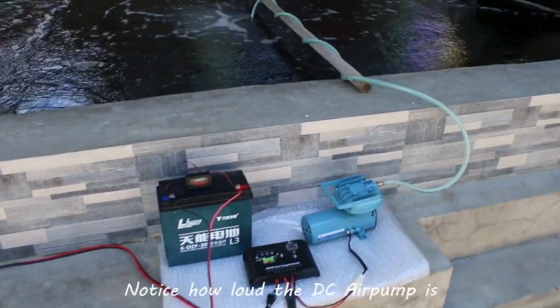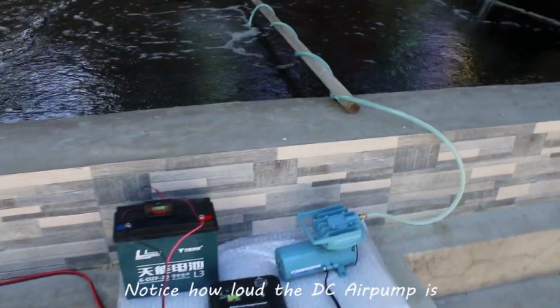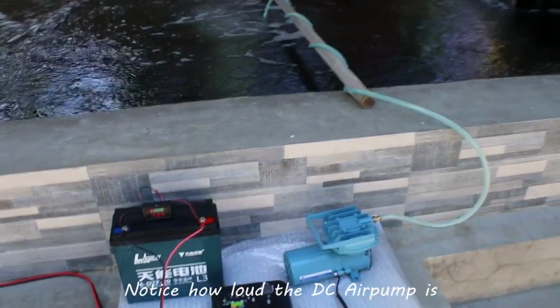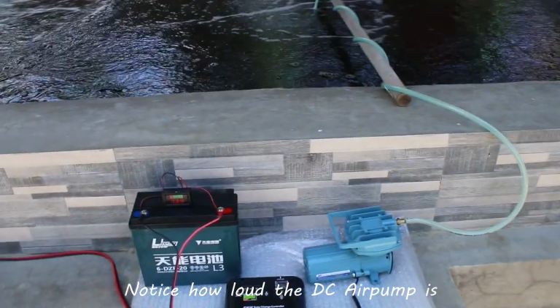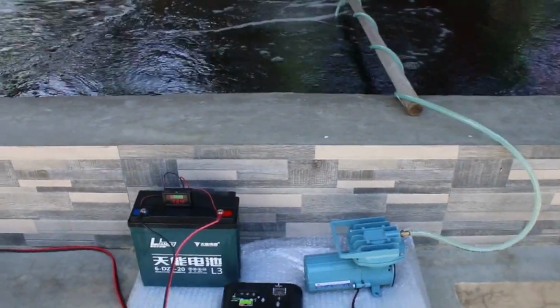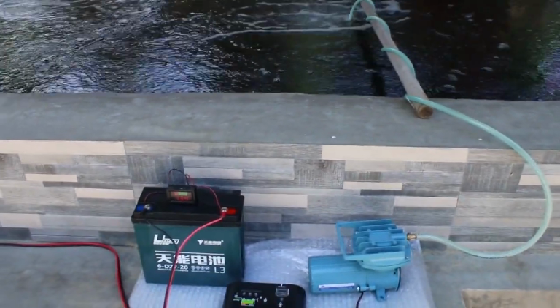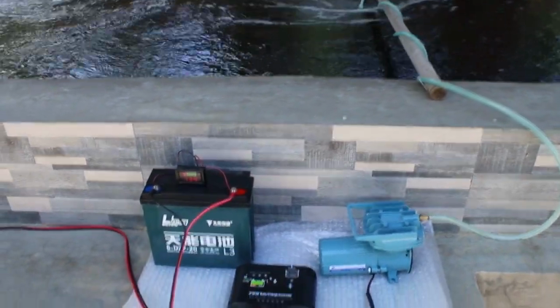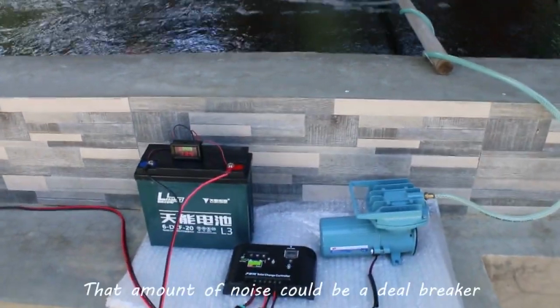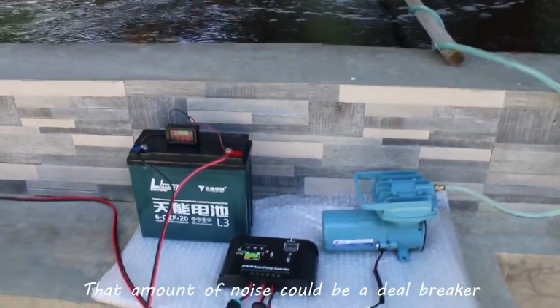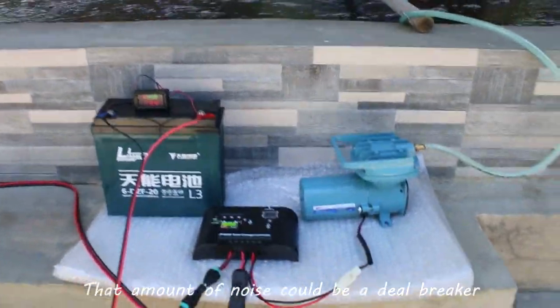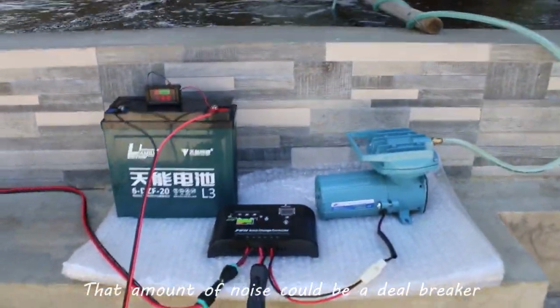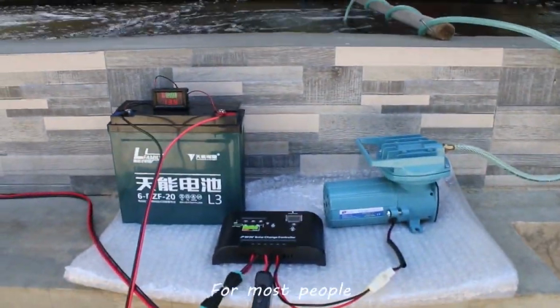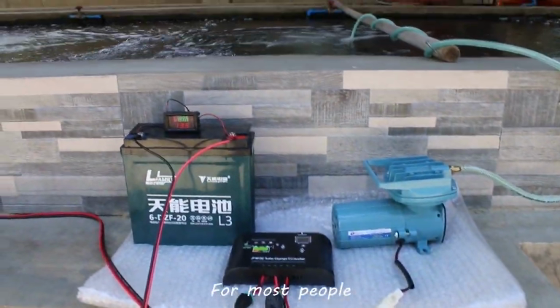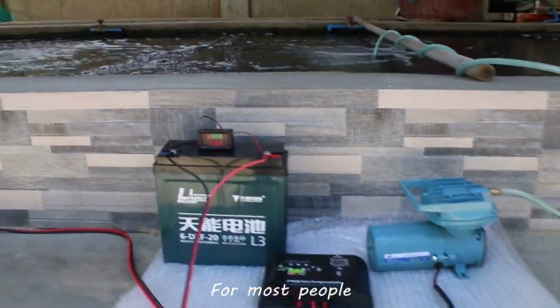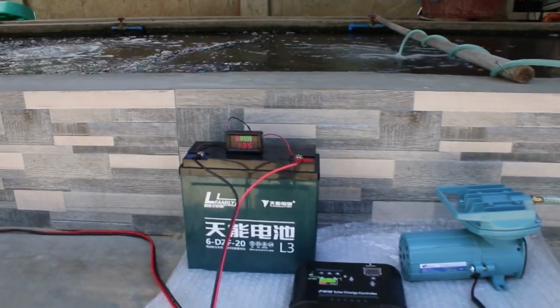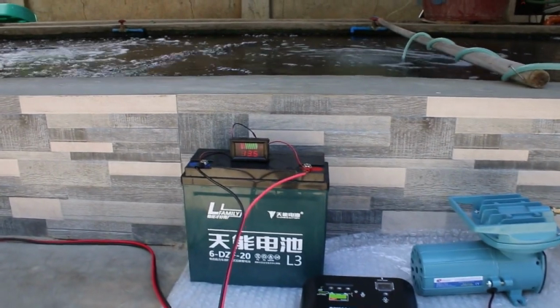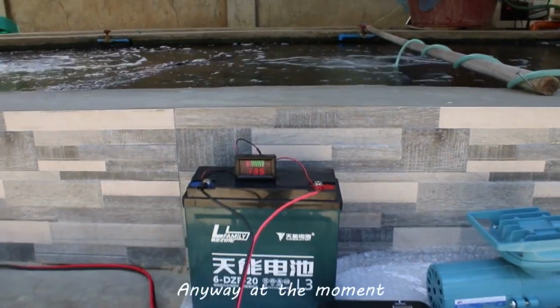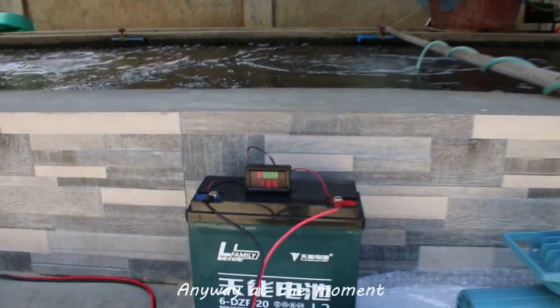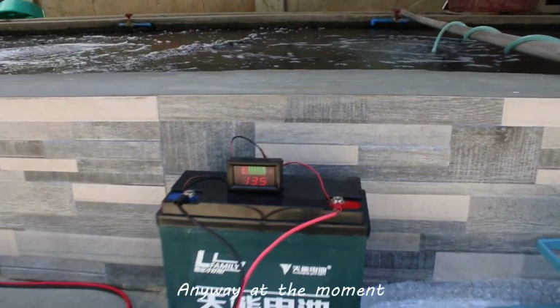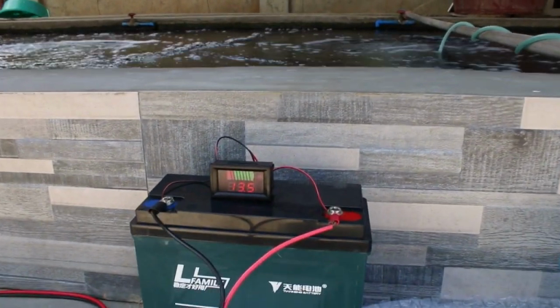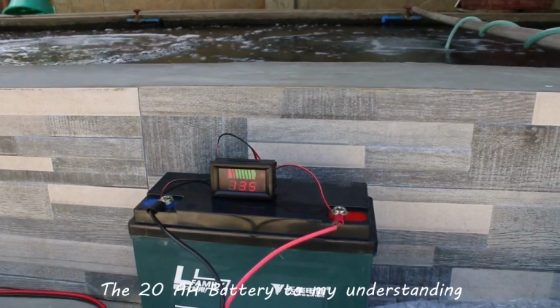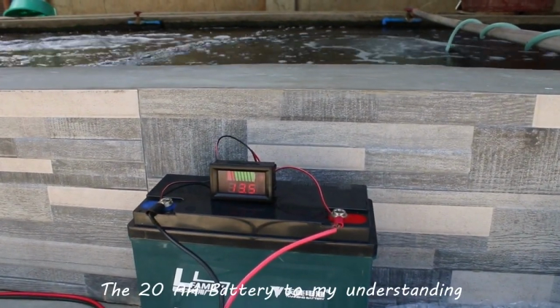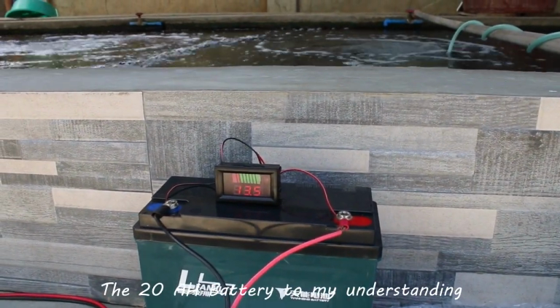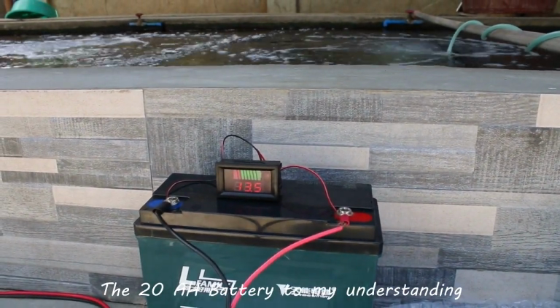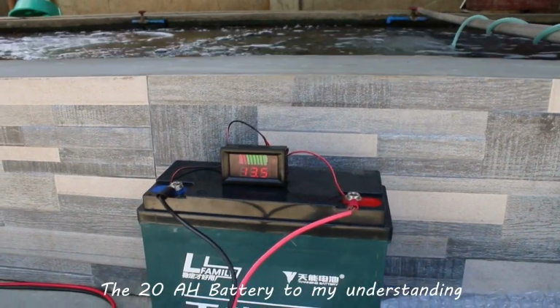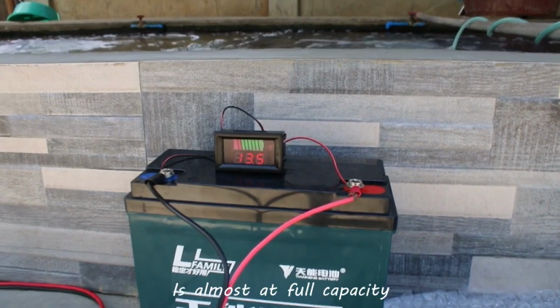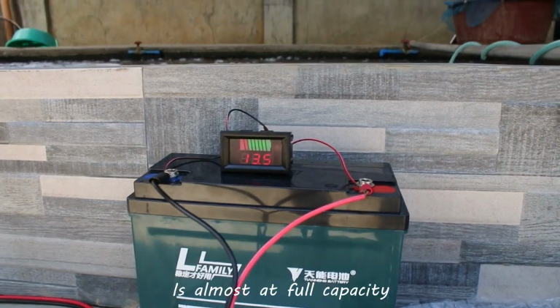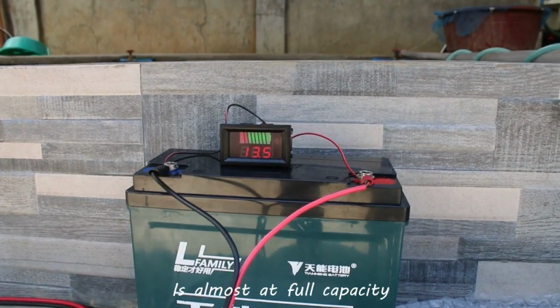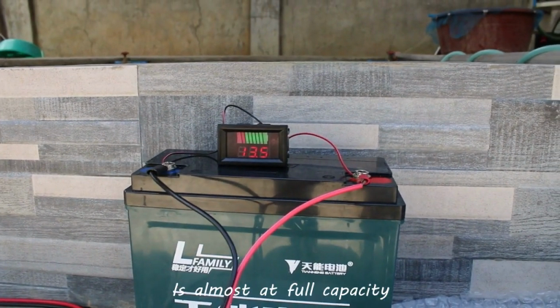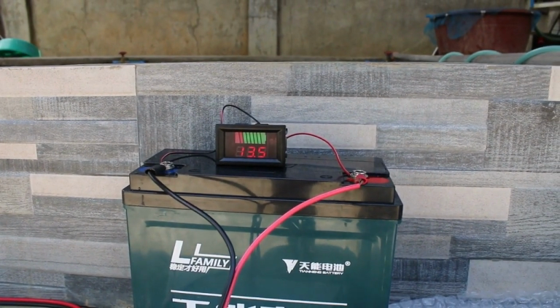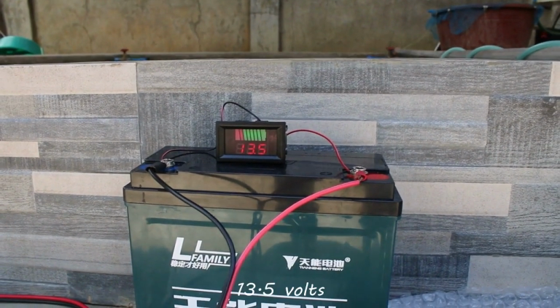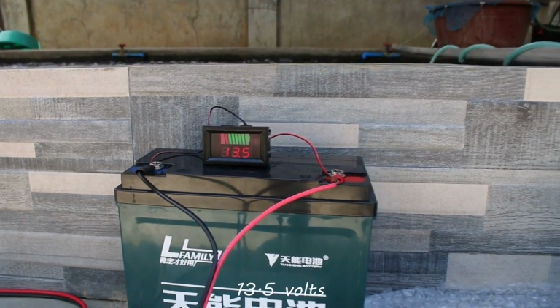Notice how loud the DC air pump is — that amount of noise could be a deal breaker for most people. At the moment, the 20Ah battery, to my understanding, is almost at full capacity at 25 volts.